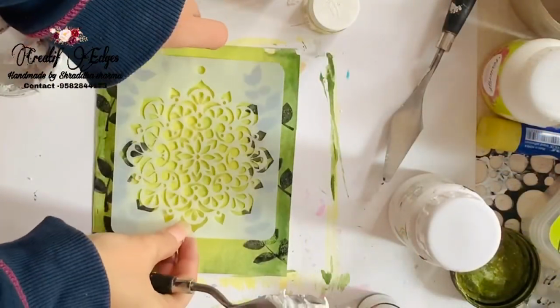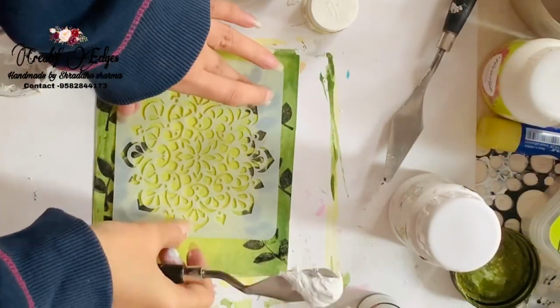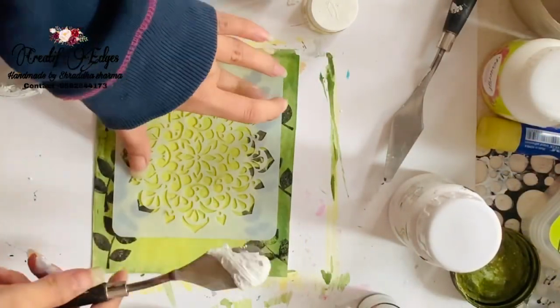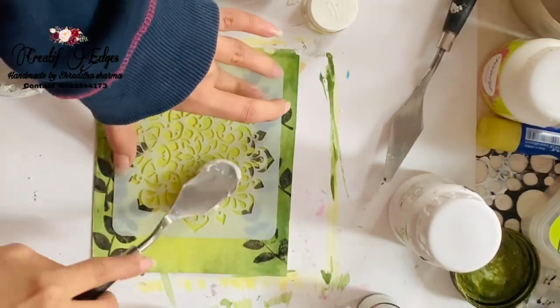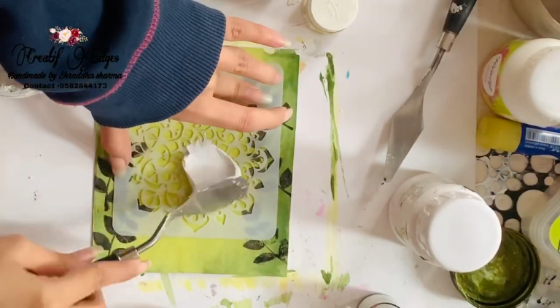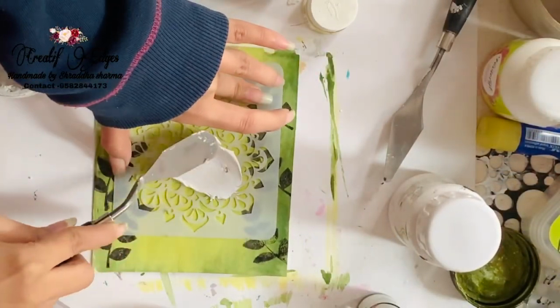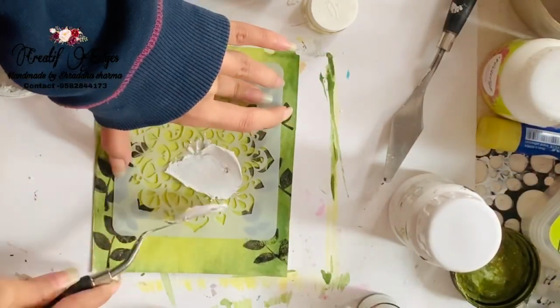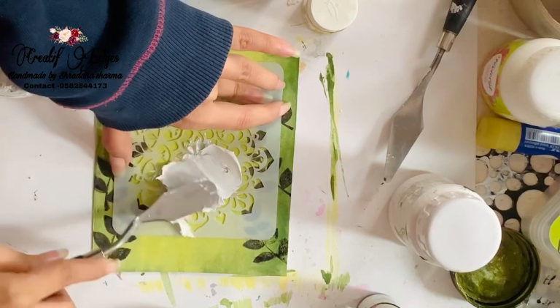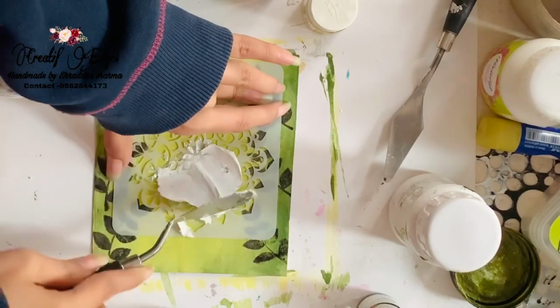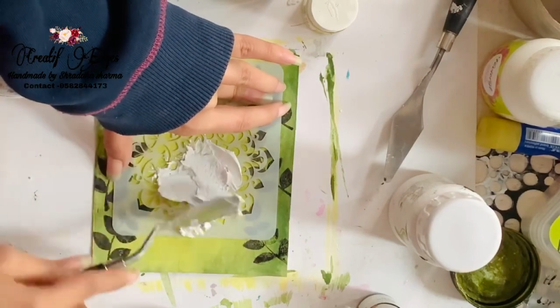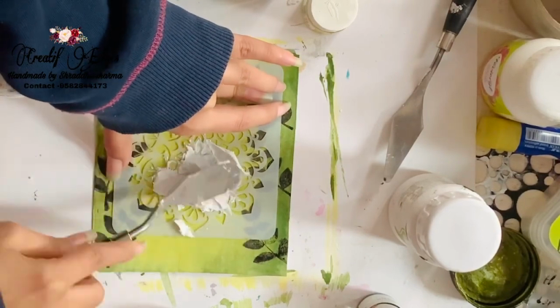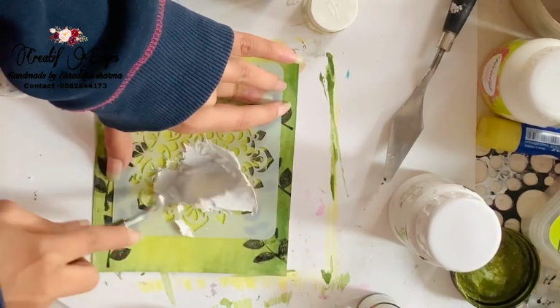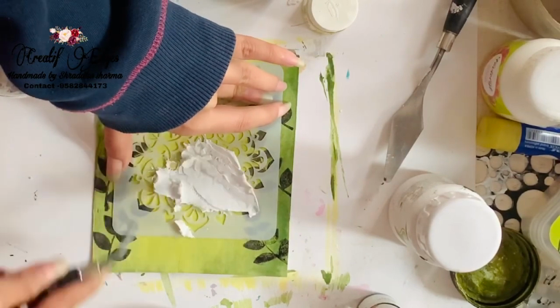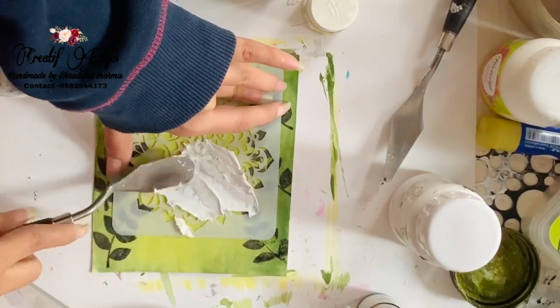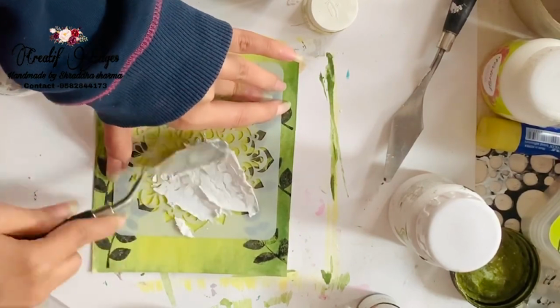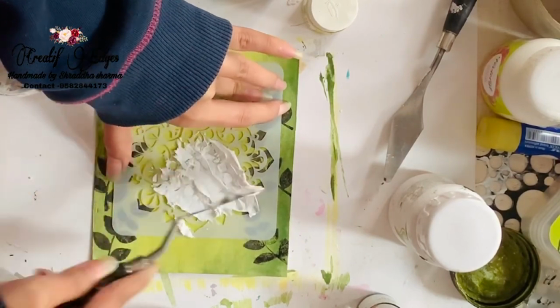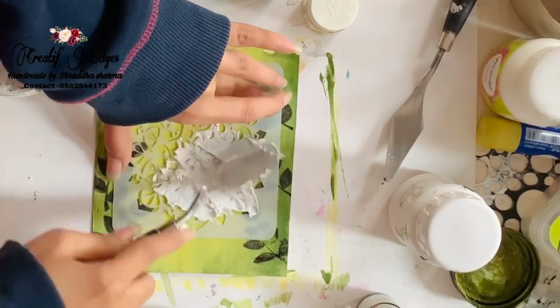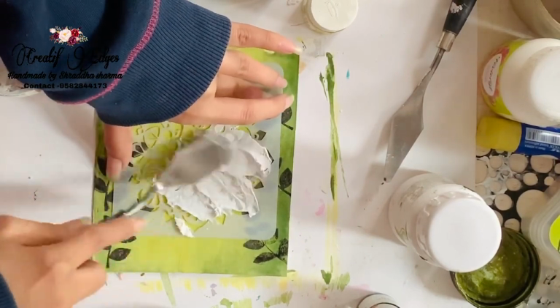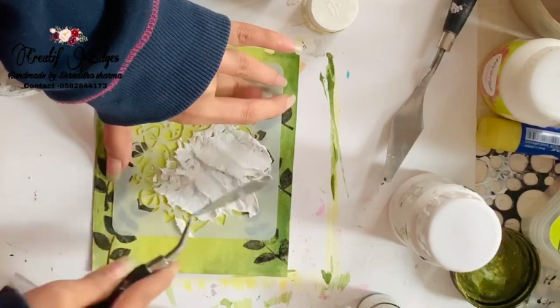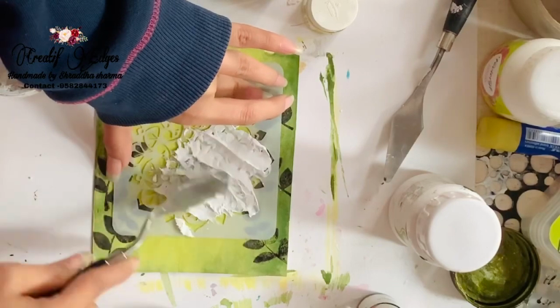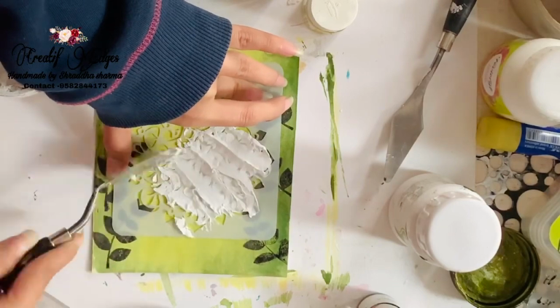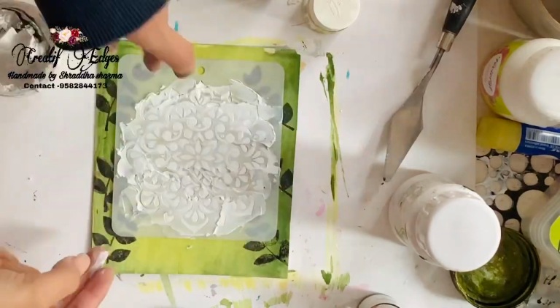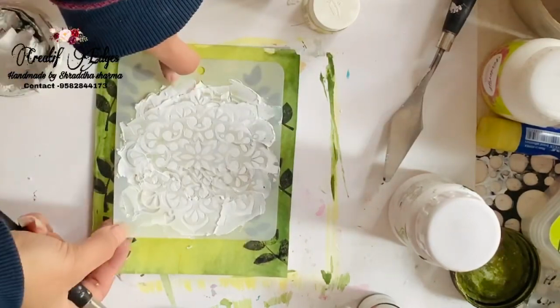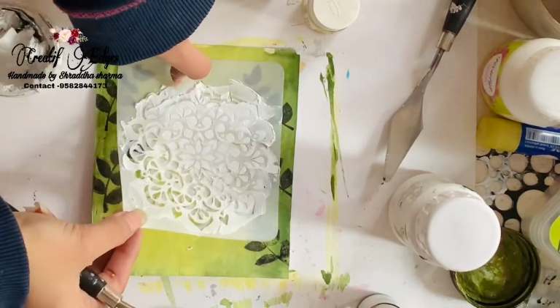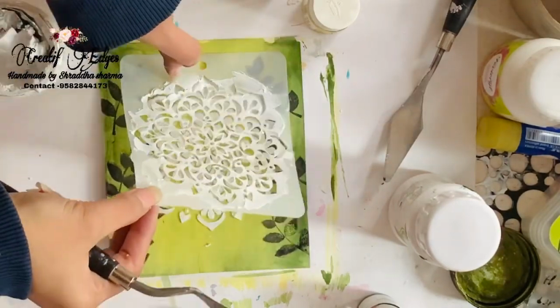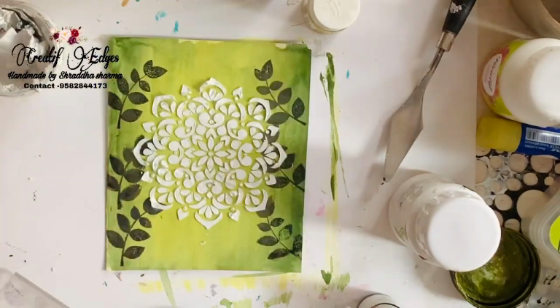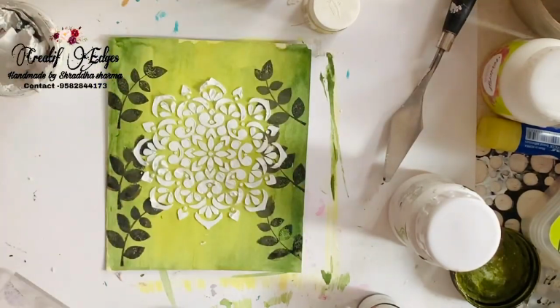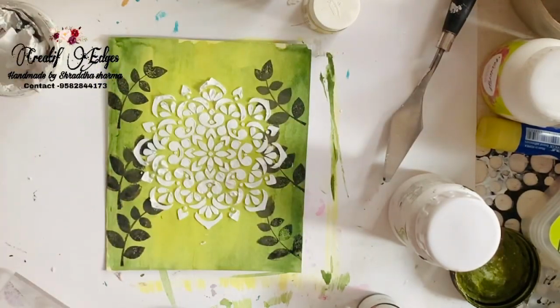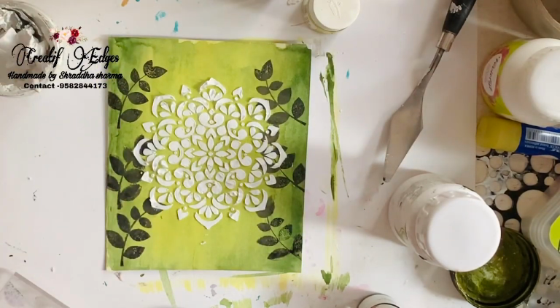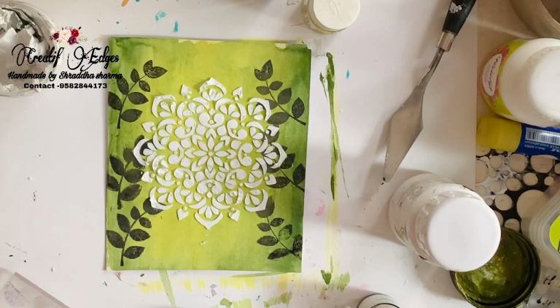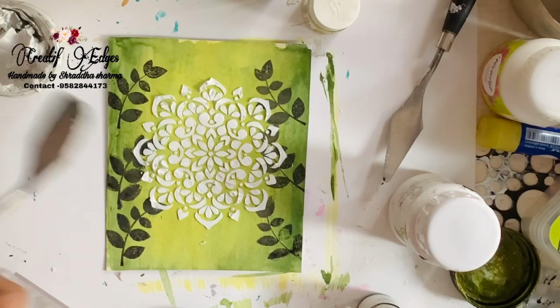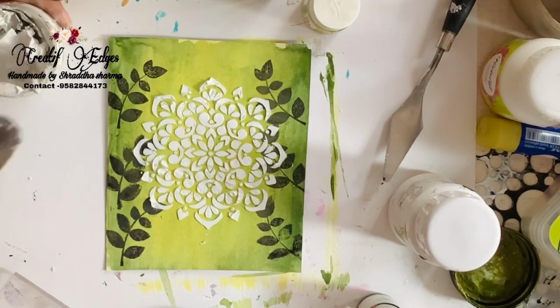Now I'm using my stencils. I'm going to apply a medium over it so that it can give a little bit of a 3D look. I'm just applying it like that — it's giving me a nice design and I'm loving it.